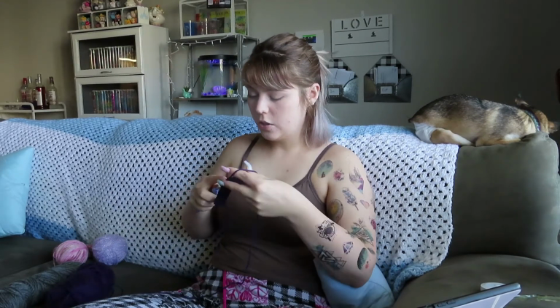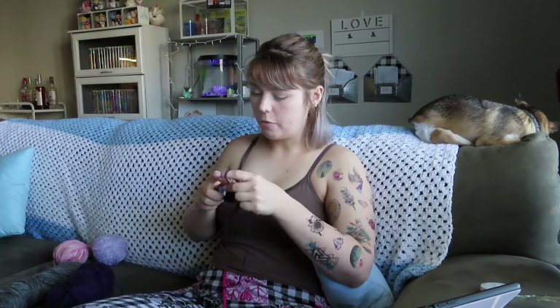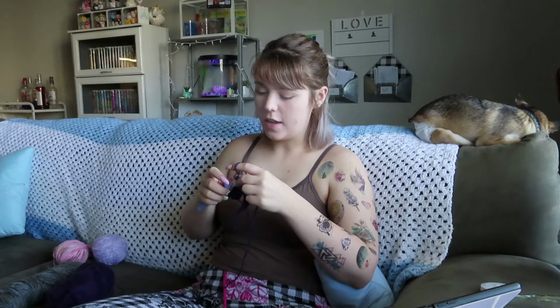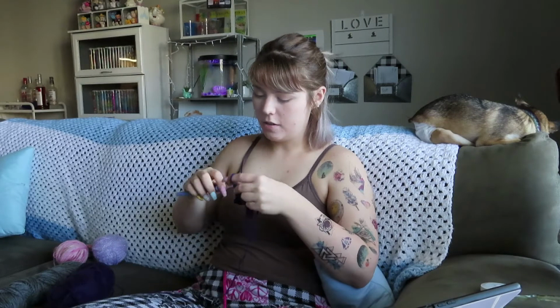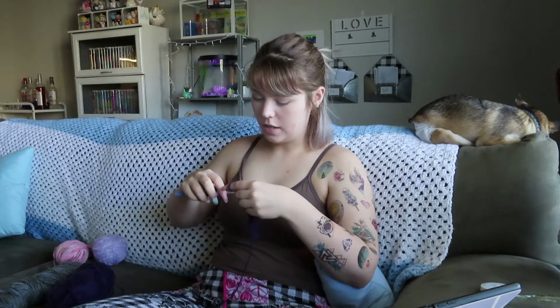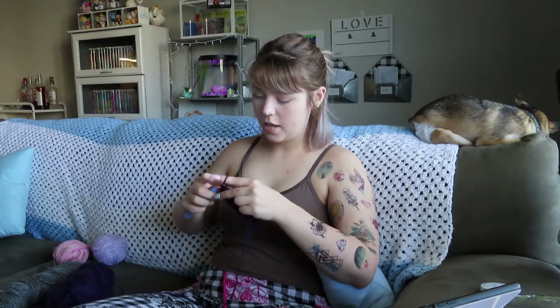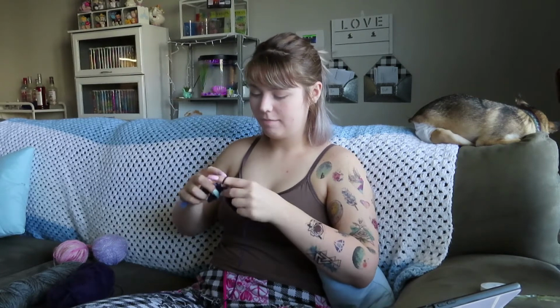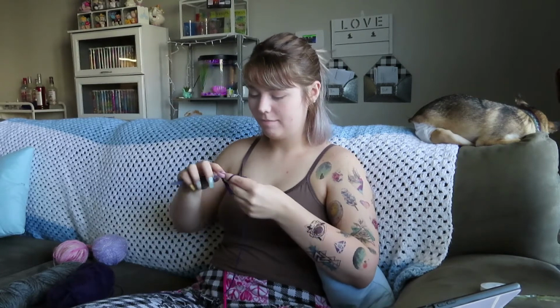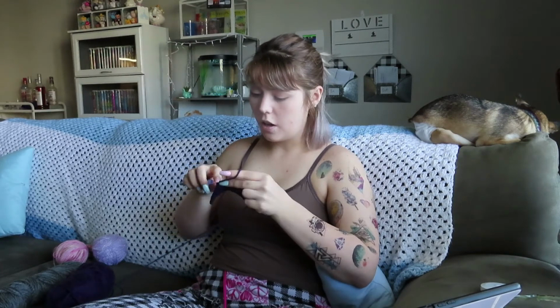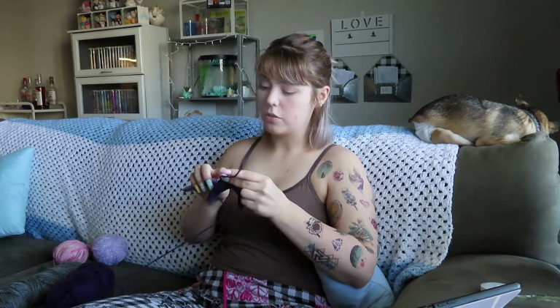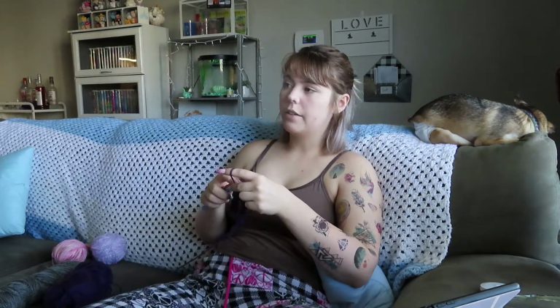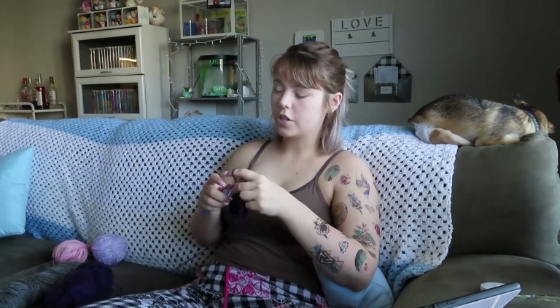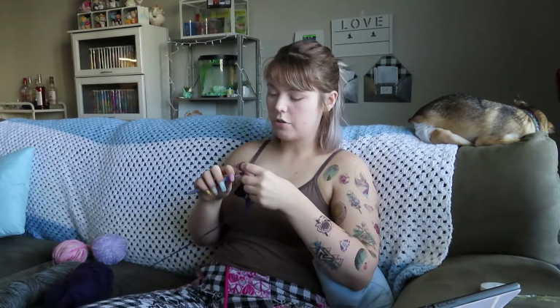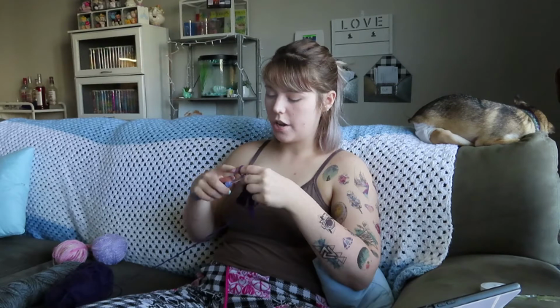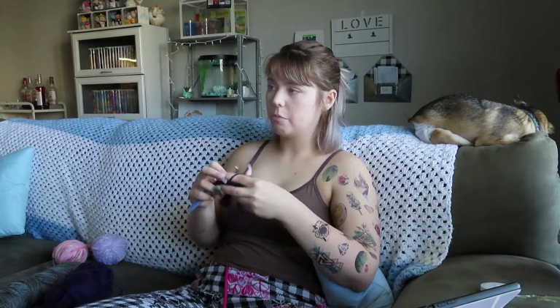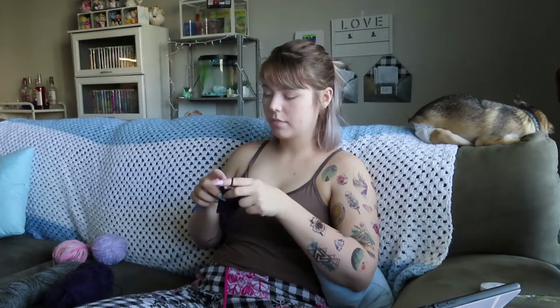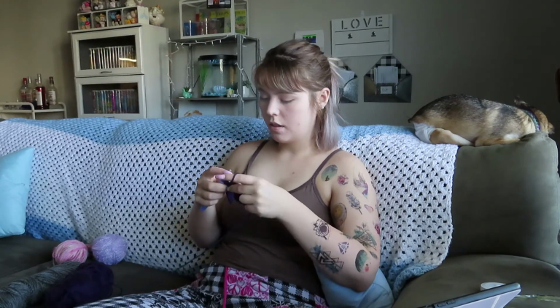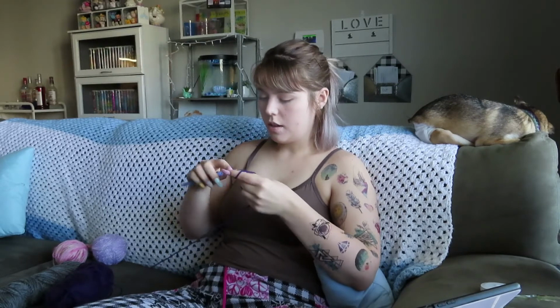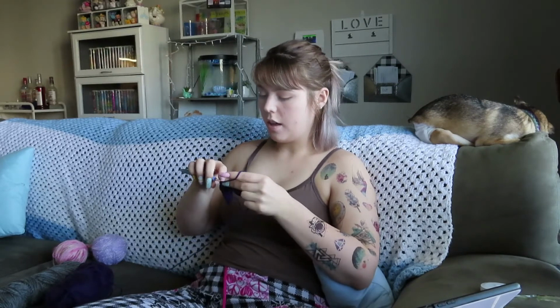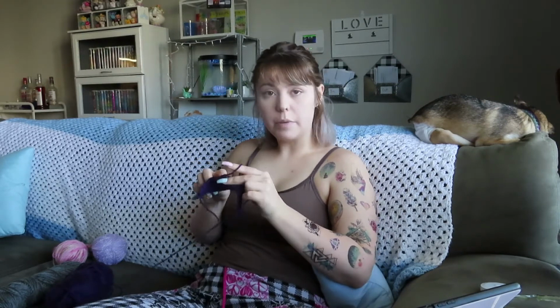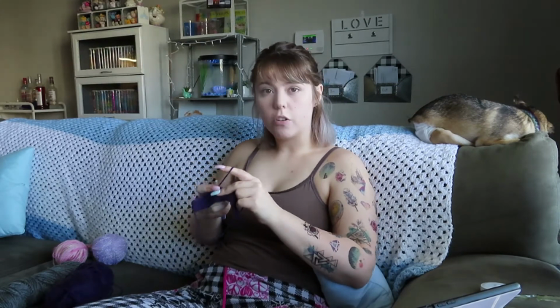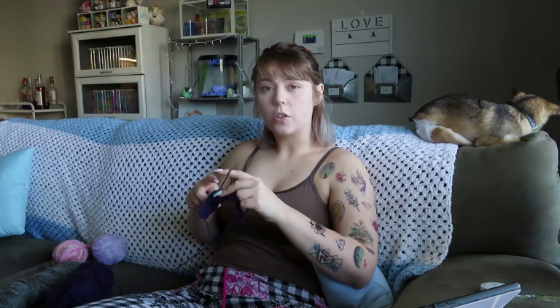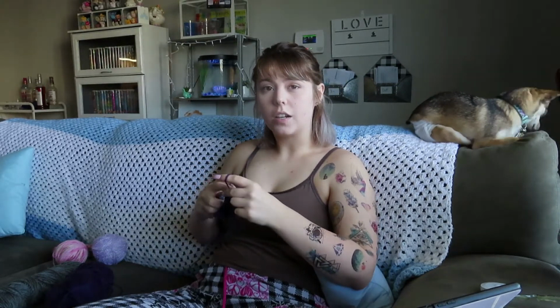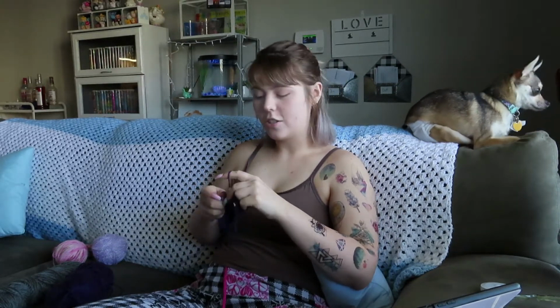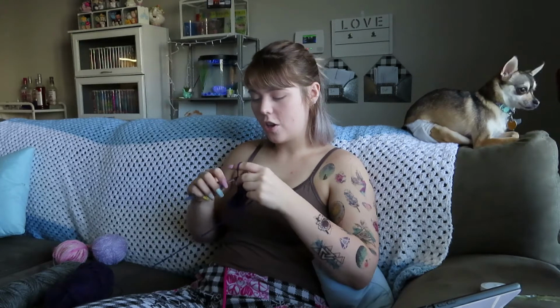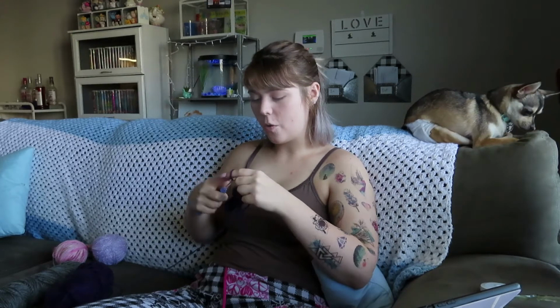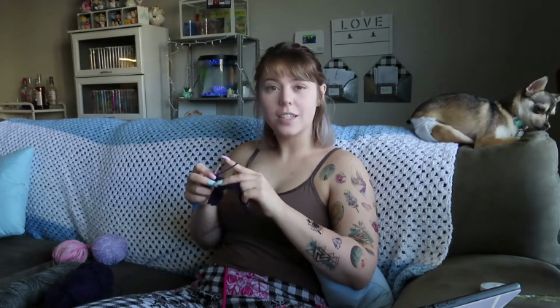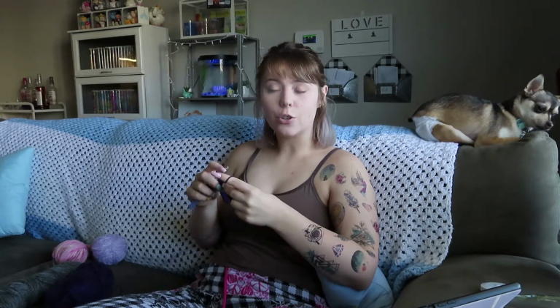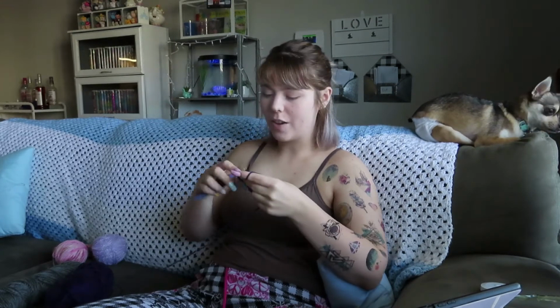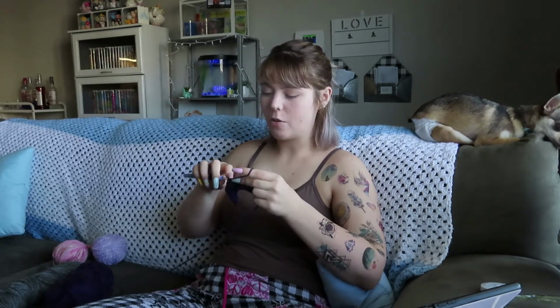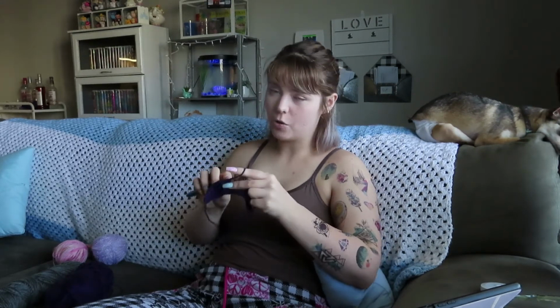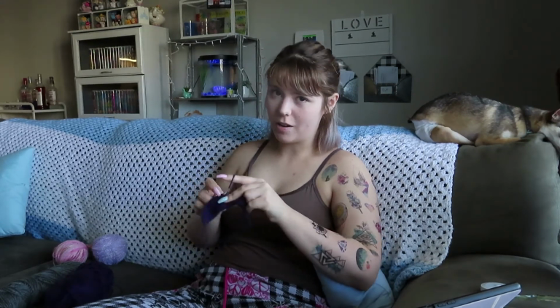It'll turn out fine in the end. It always does, right? Also, if you're watching this and you crochet at home, I've been told I hold my hook weird. So please ignore the fact that I hold my hook weird, apparently.